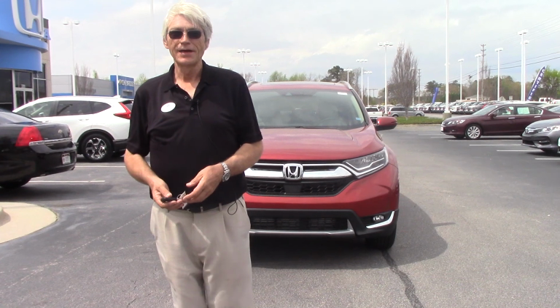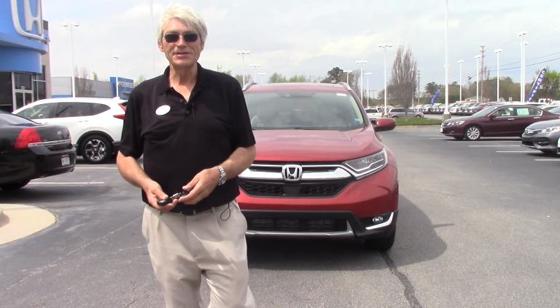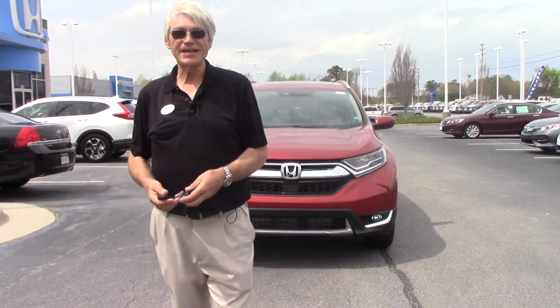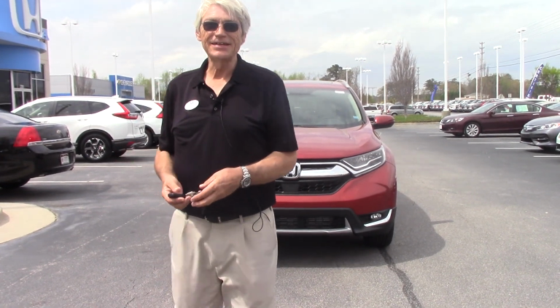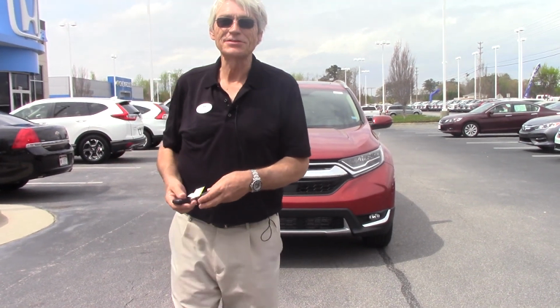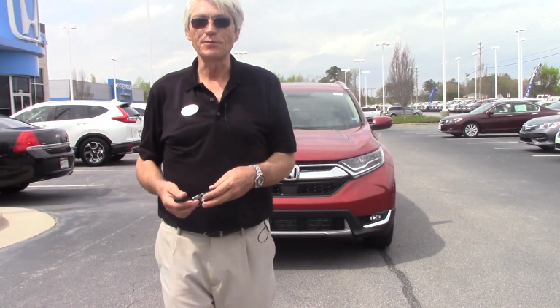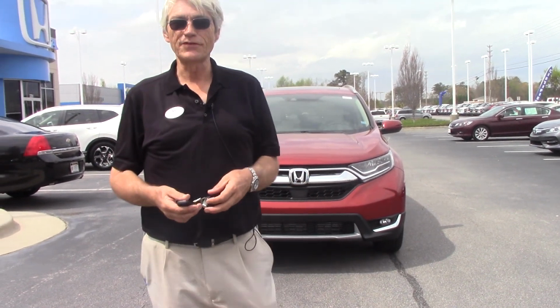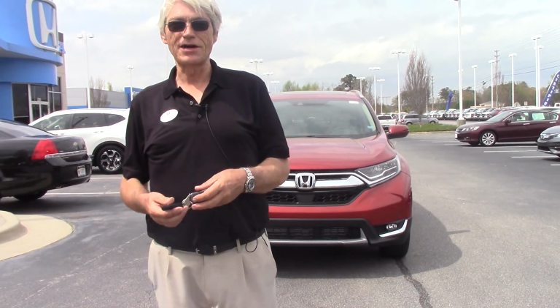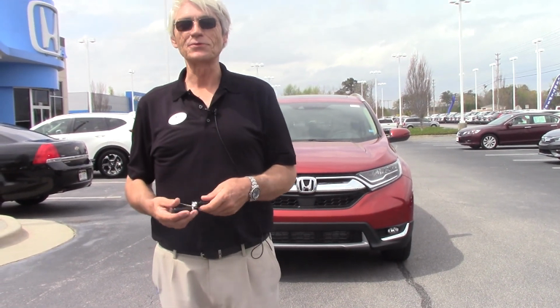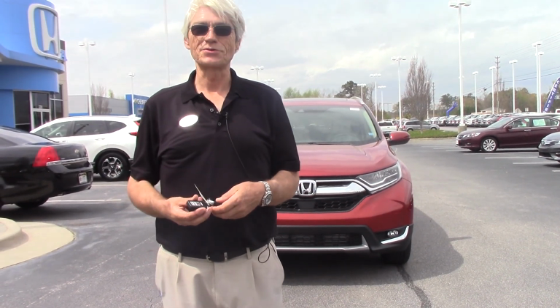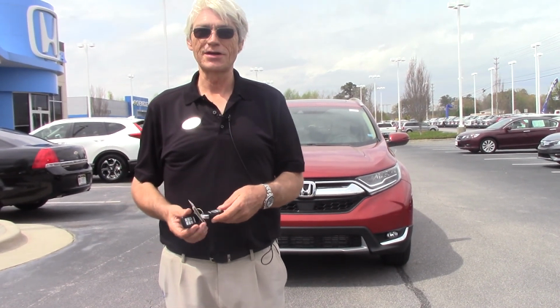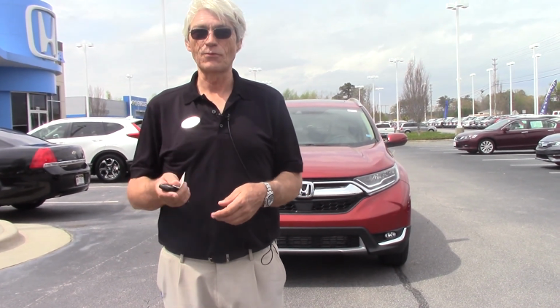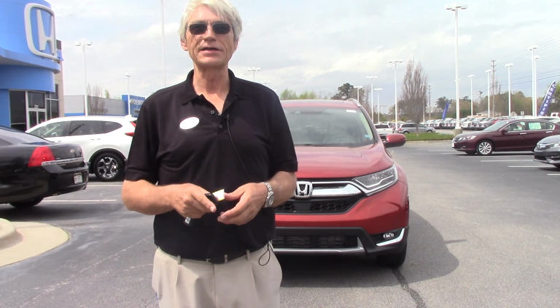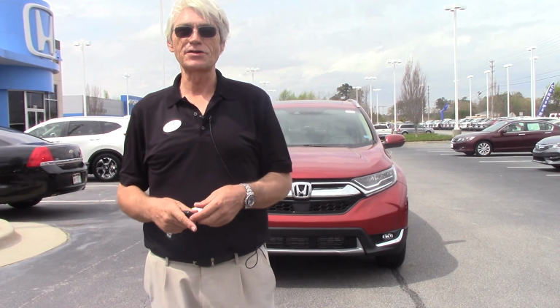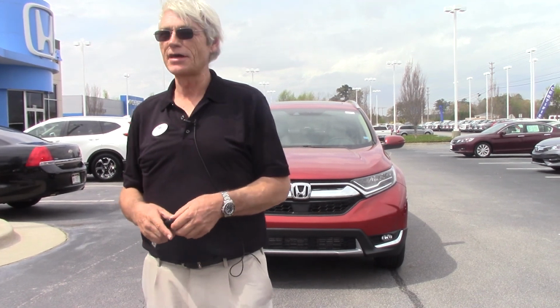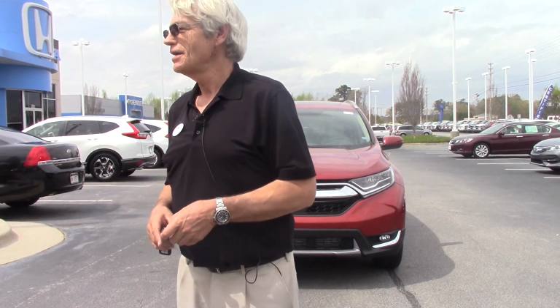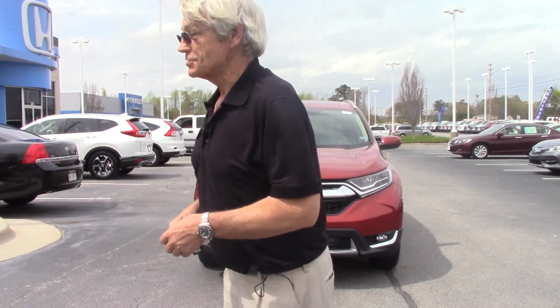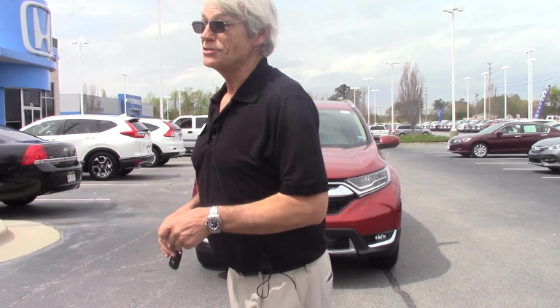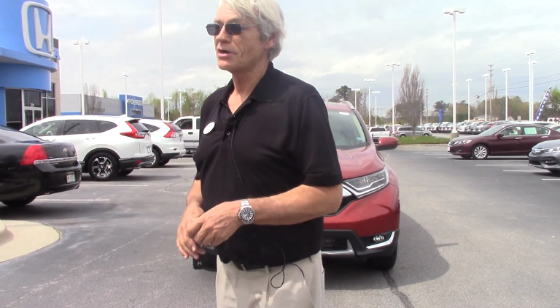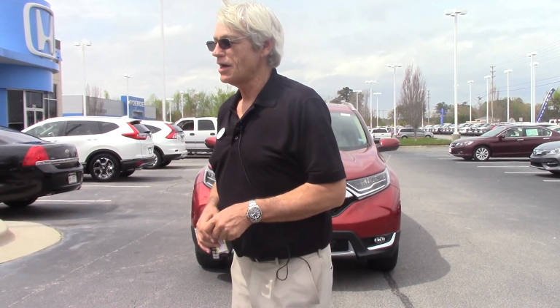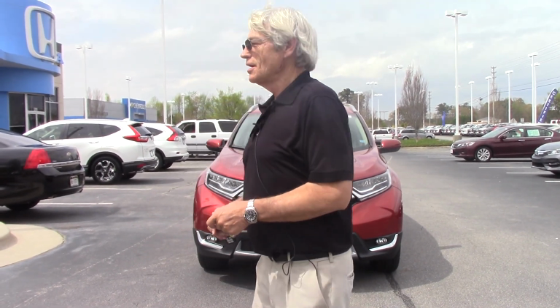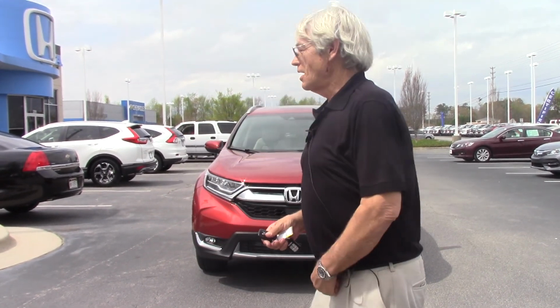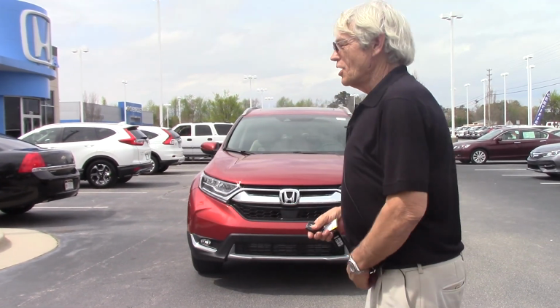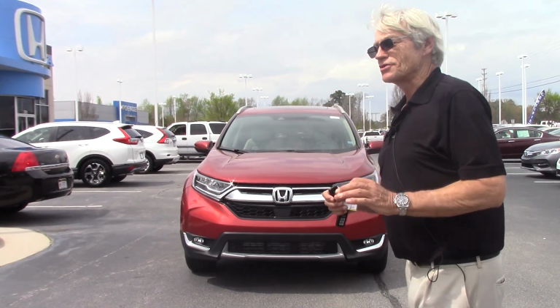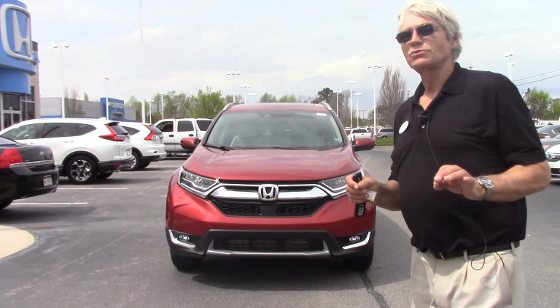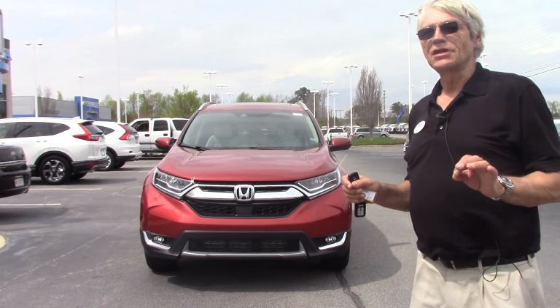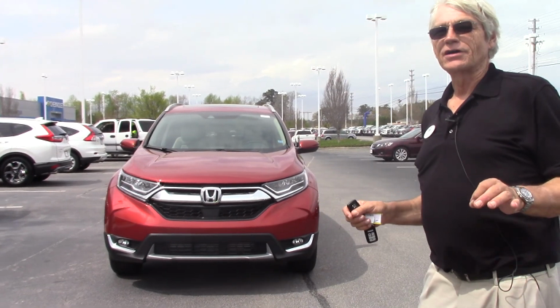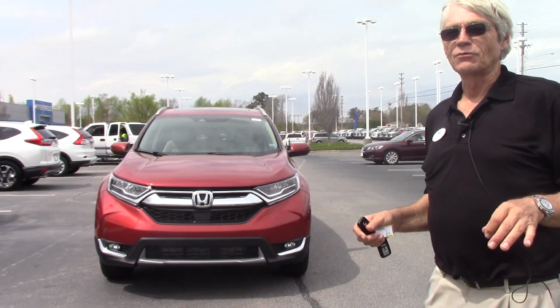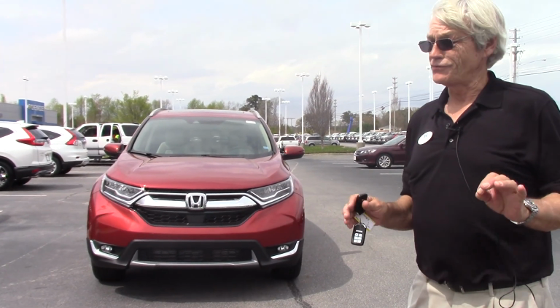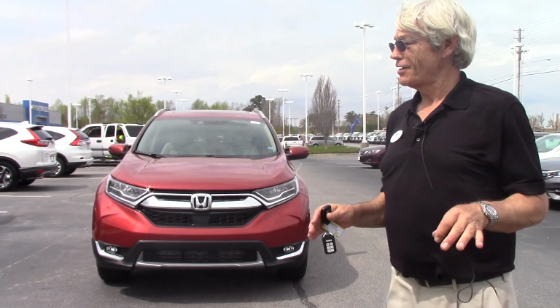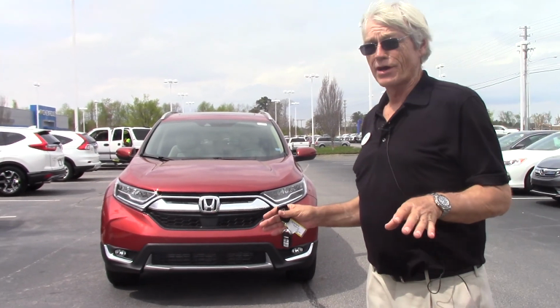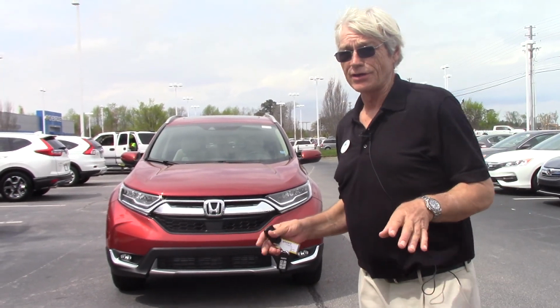Hello, this is Alan Keene coming to you from Hubert Vester Honda in Wilson, North Carolina. What I'd like to show you today is one that just hit our lot. It's the molten lava color, which is very rare to get.